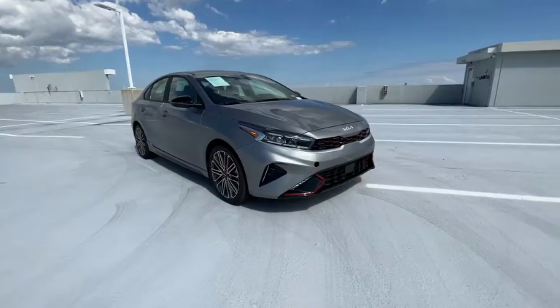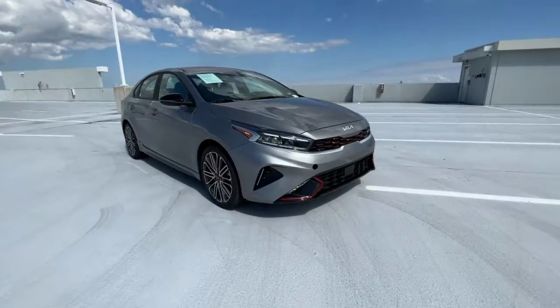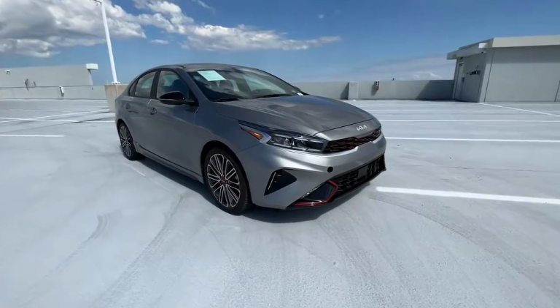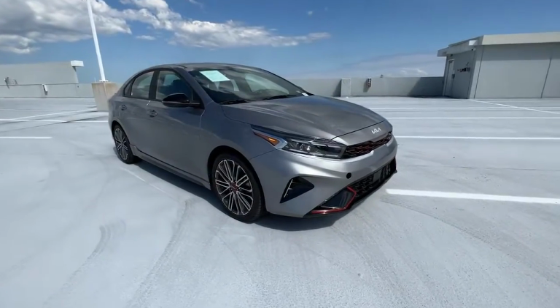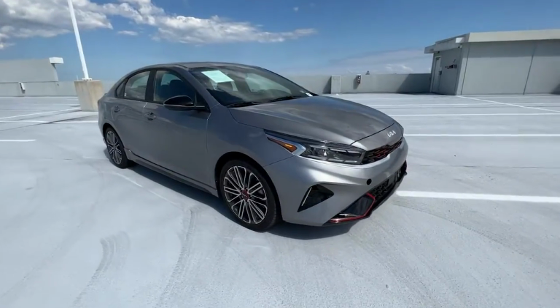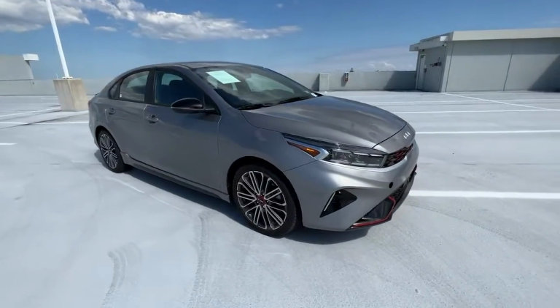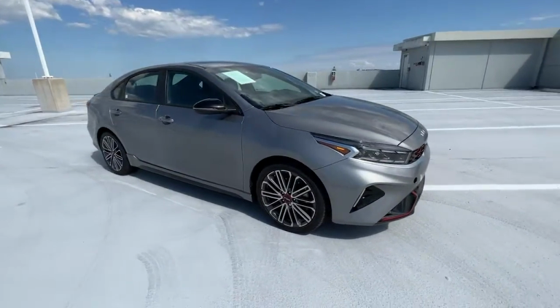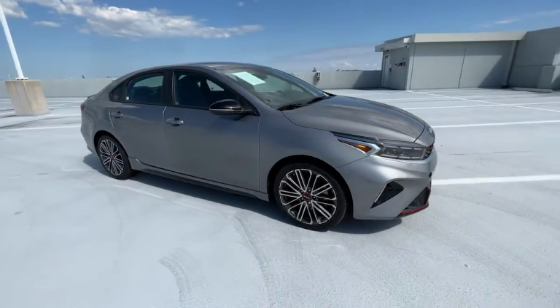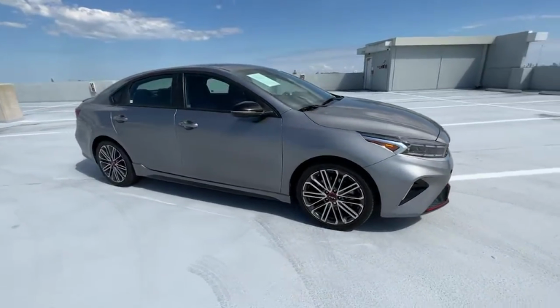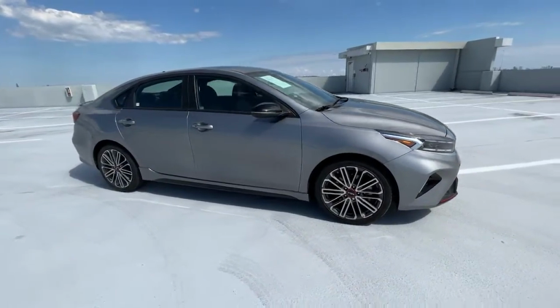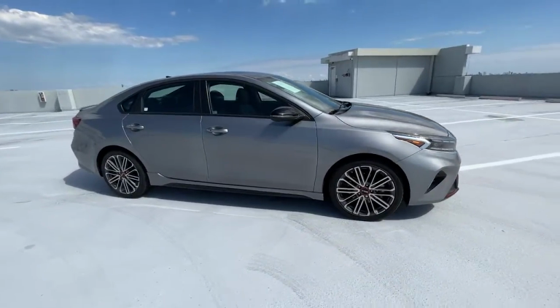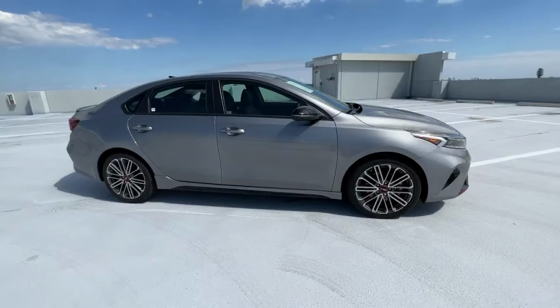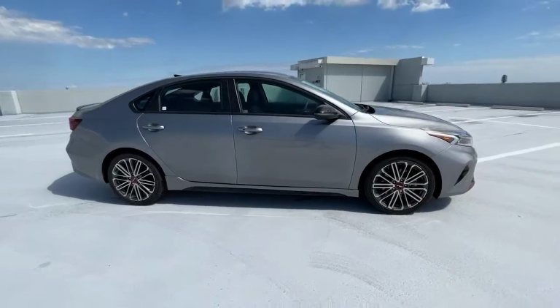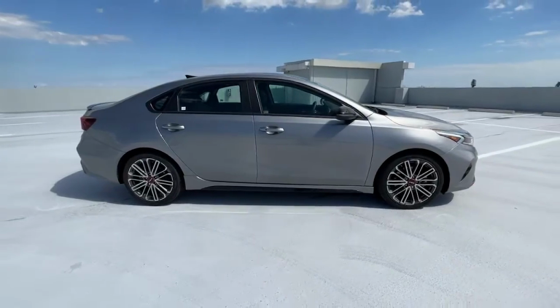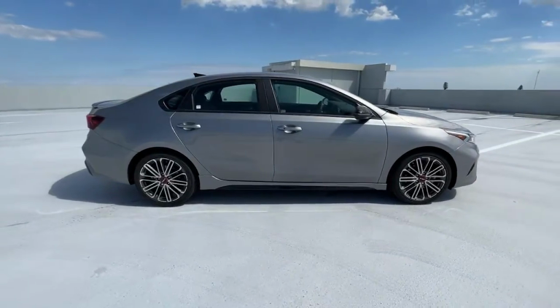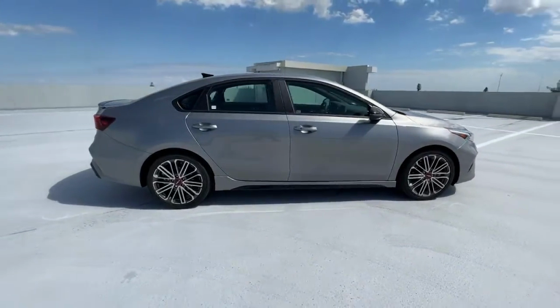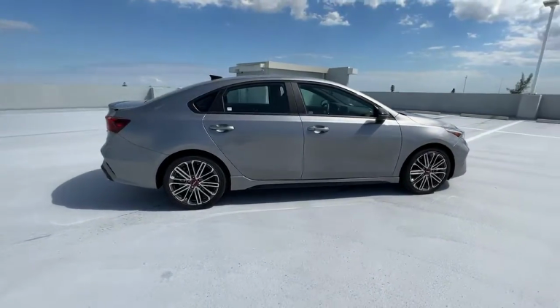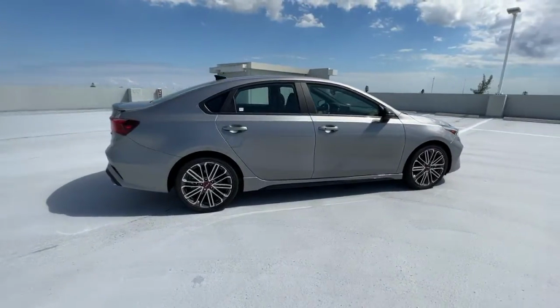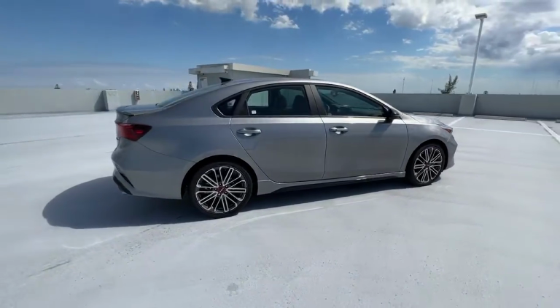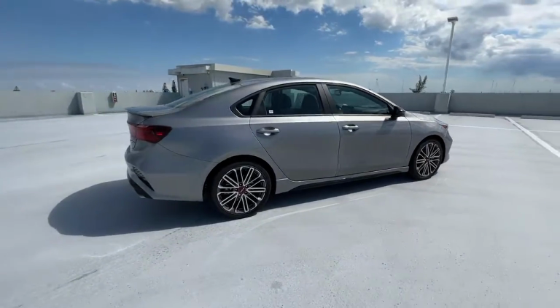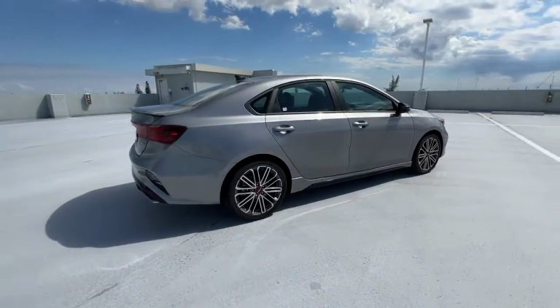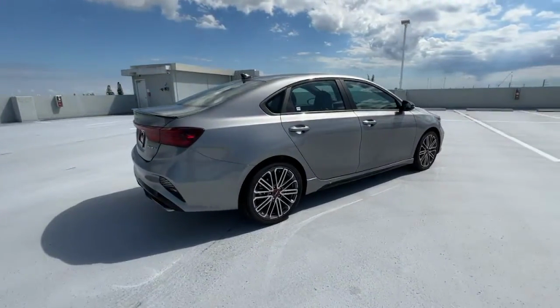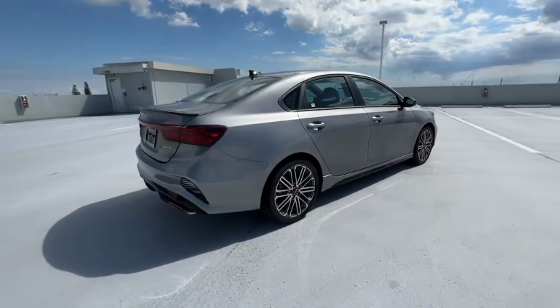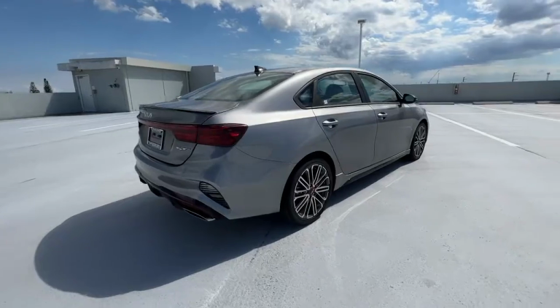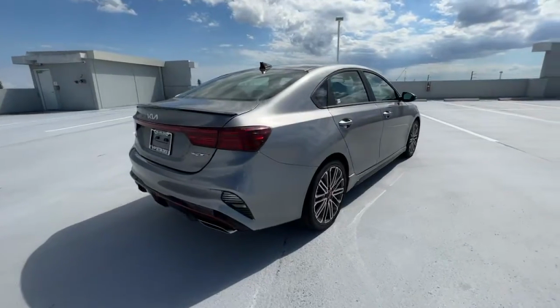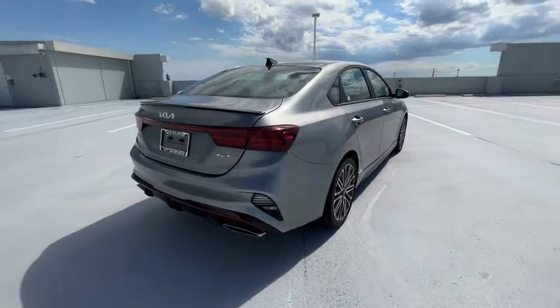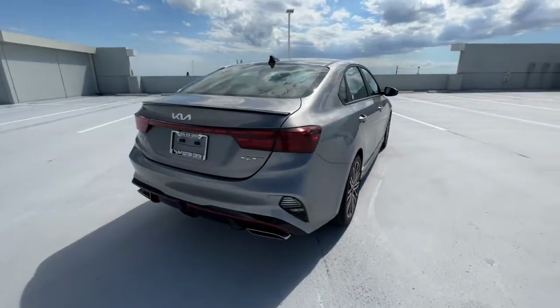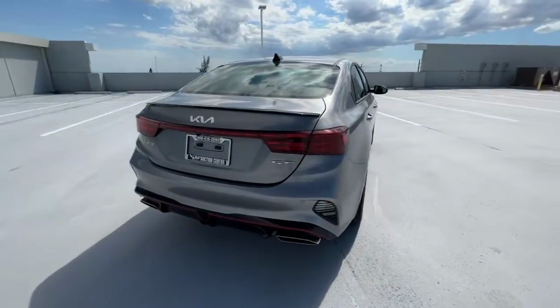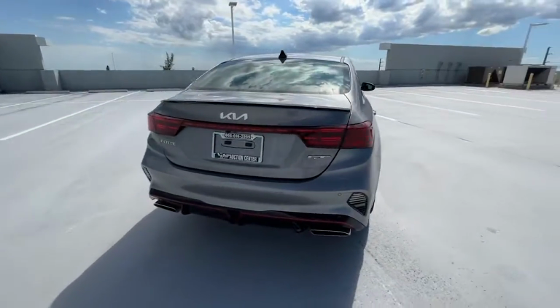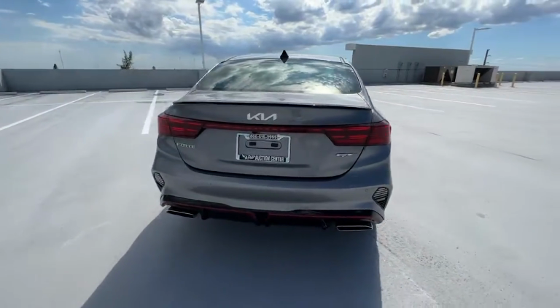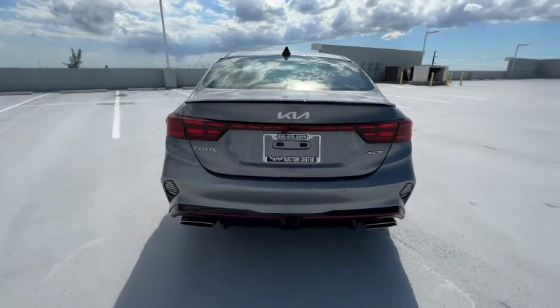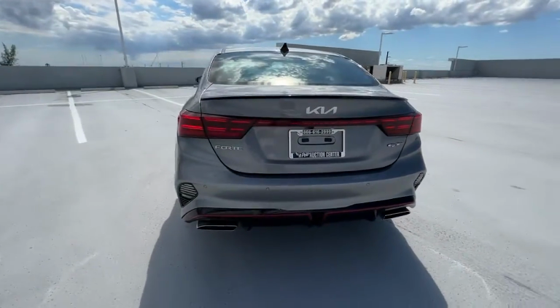Can you see yourself in the 2022 Kia Forte? With less than 5,000 miles on the odometer, this vehicle provides excellent value. Give in to your craving for smooth performance and a sporty upscale feel.